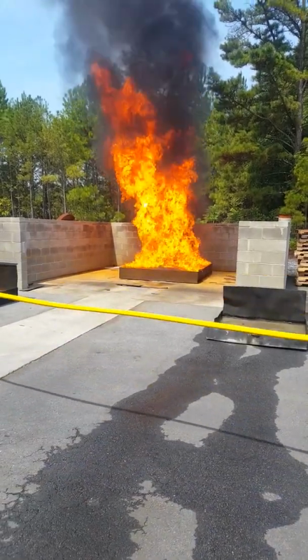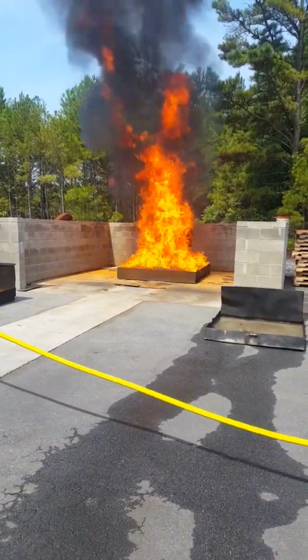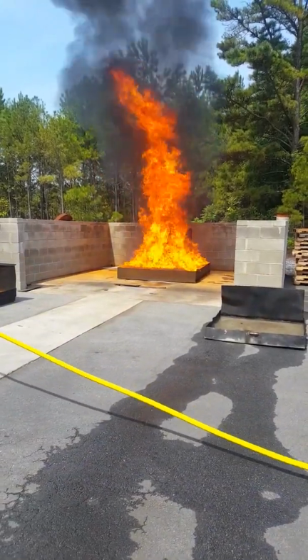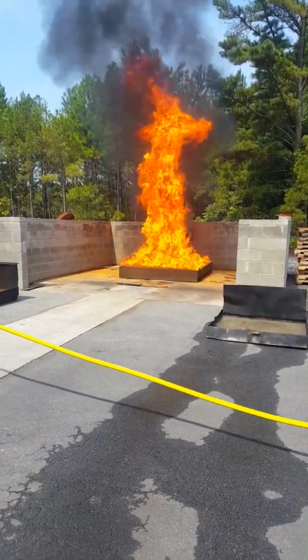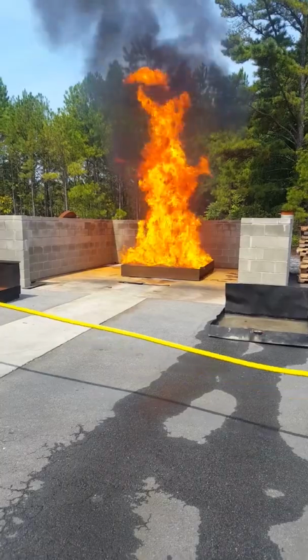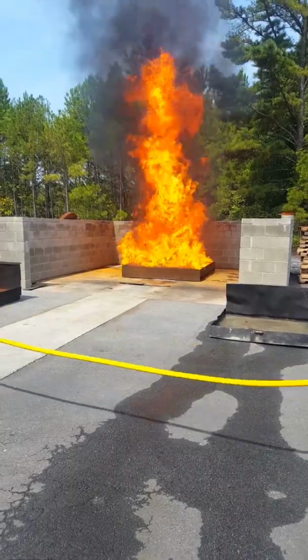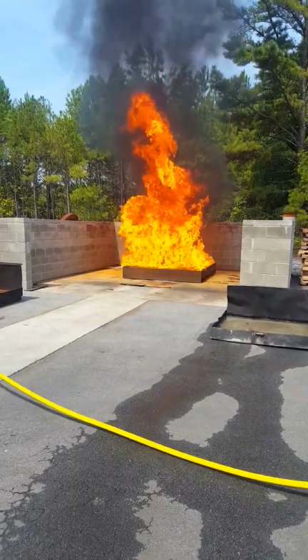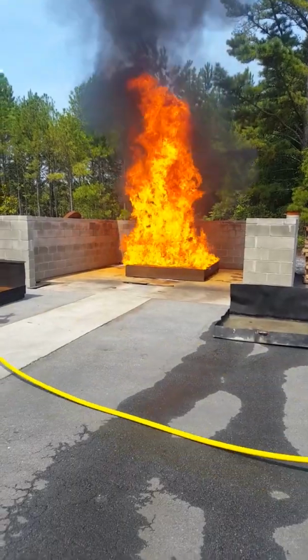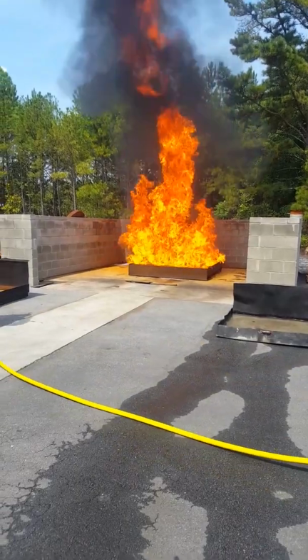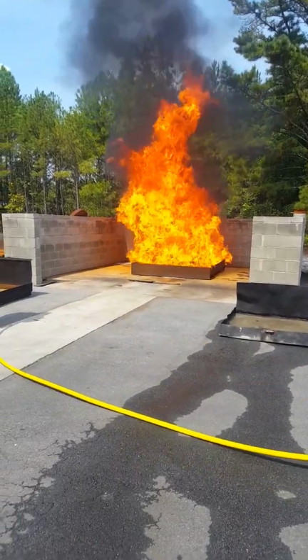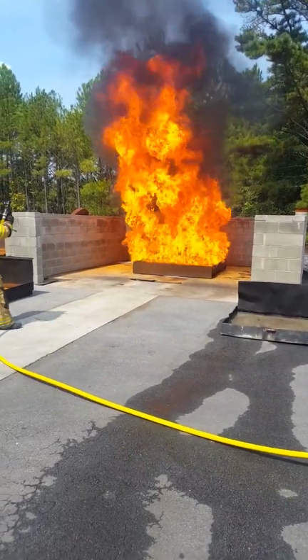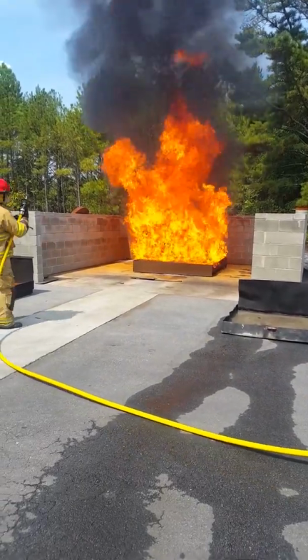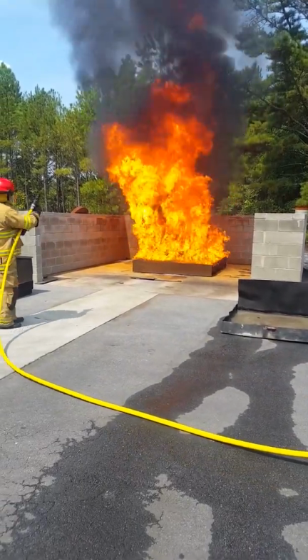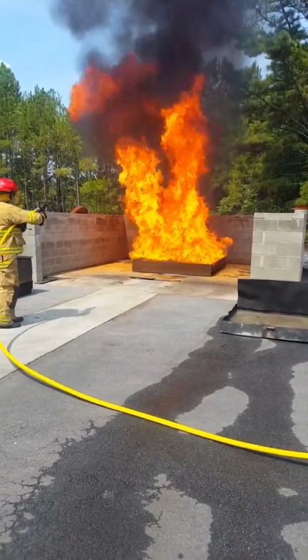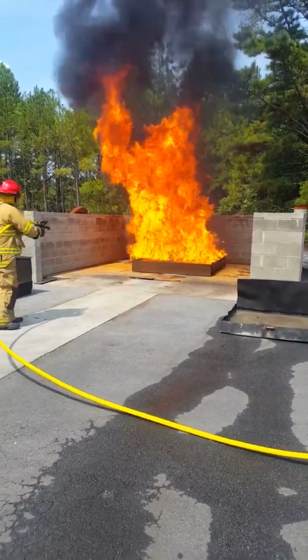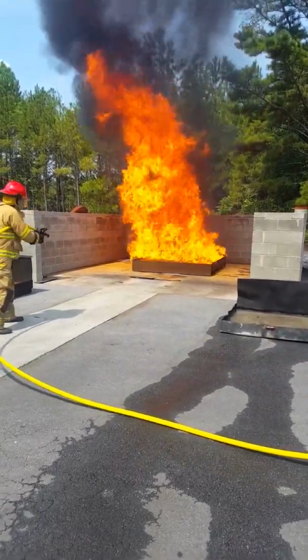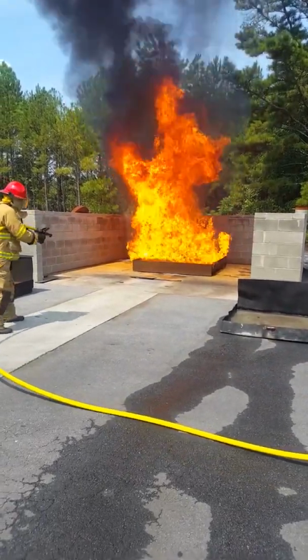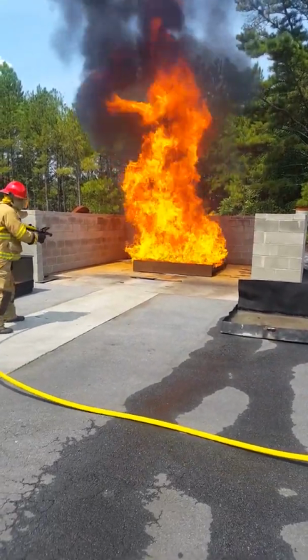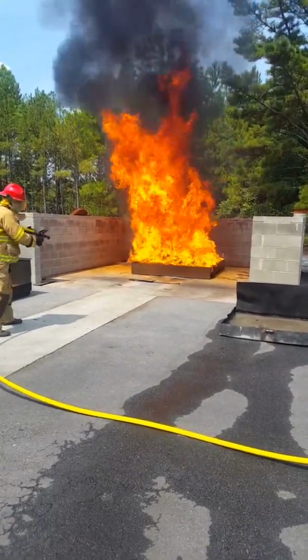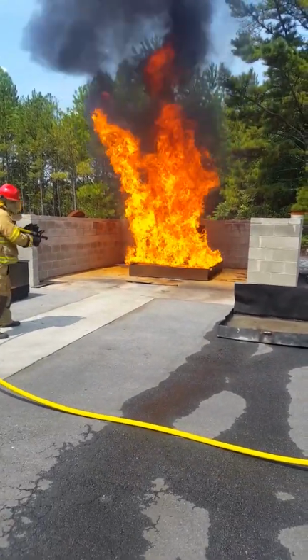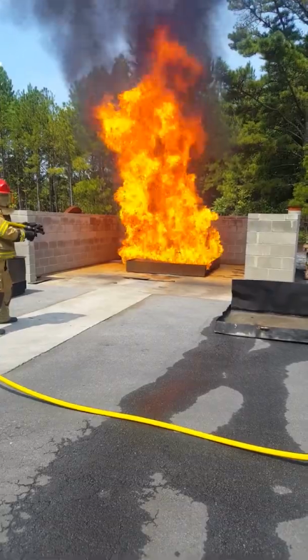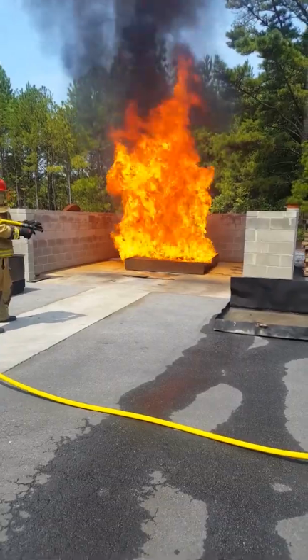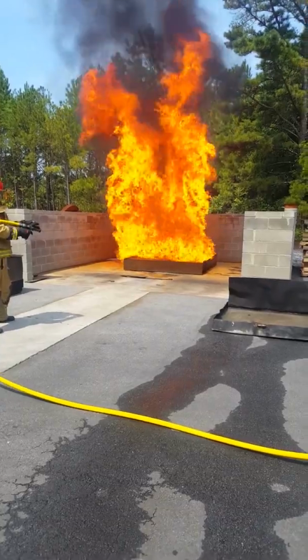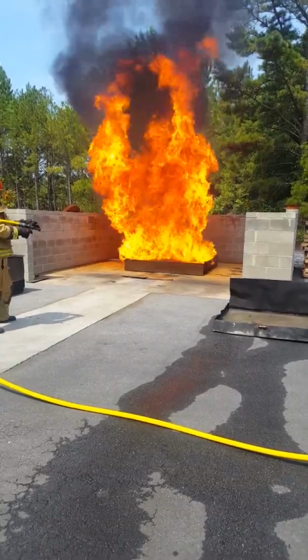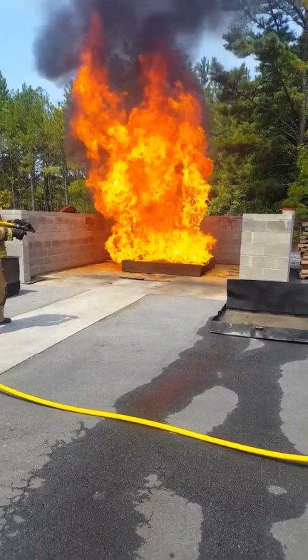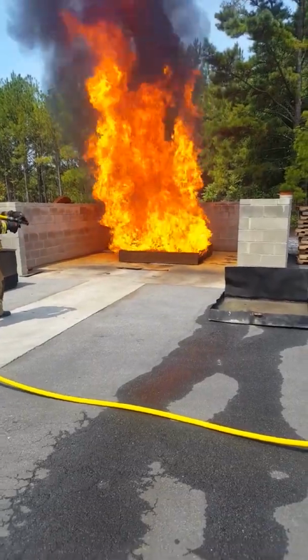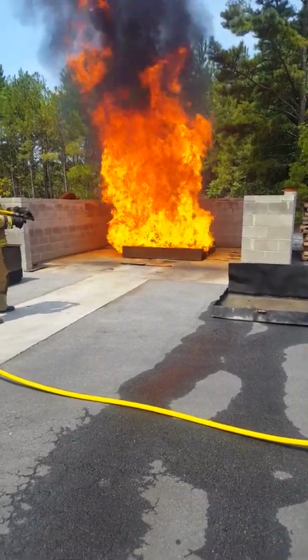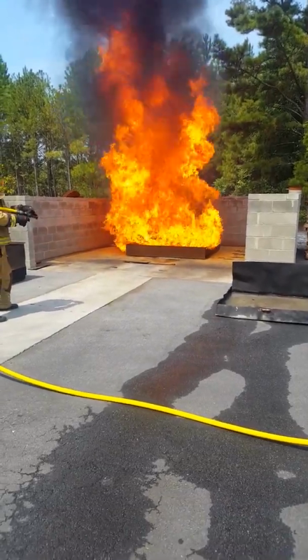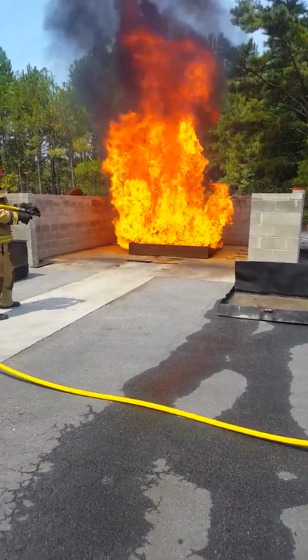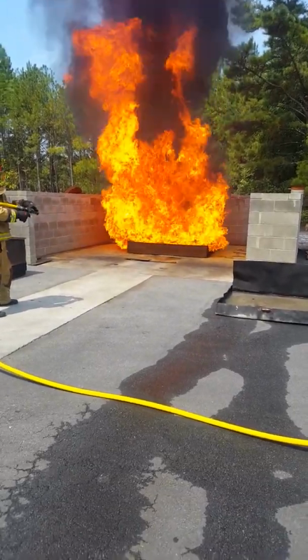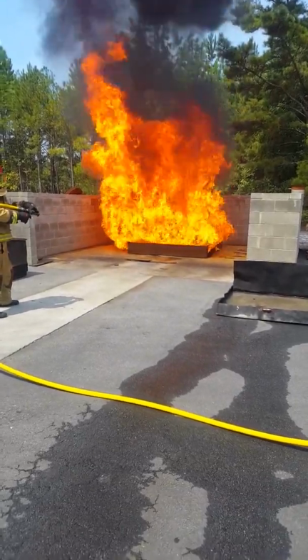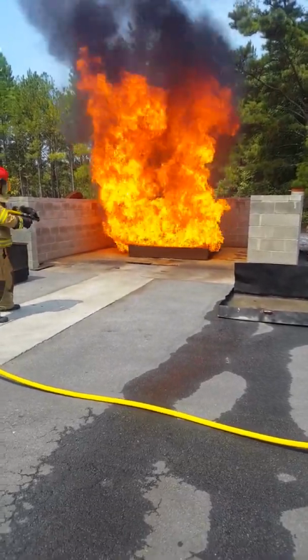At the 30-second mark, he's going to go ahead and extinguish the fire. Tell me when. Okay. Go ahead, Brett.